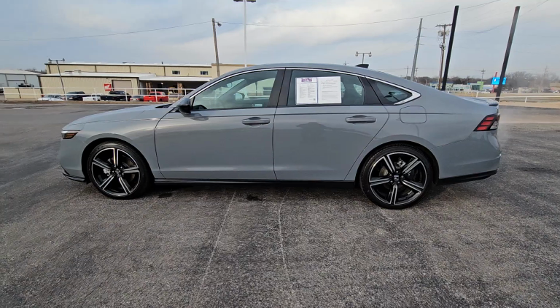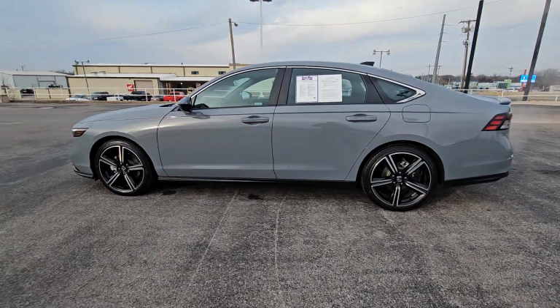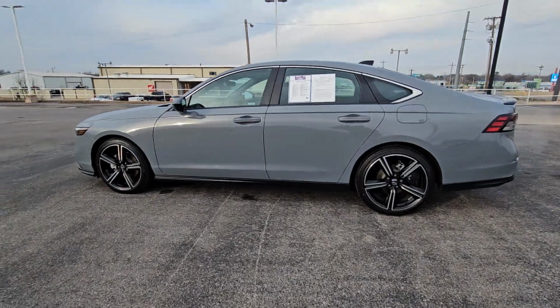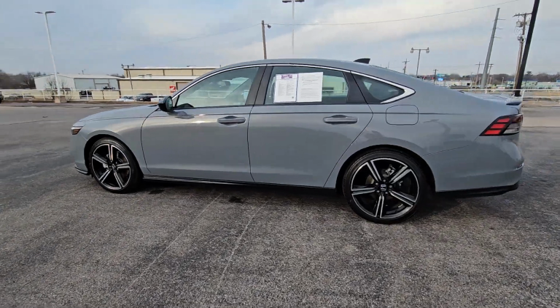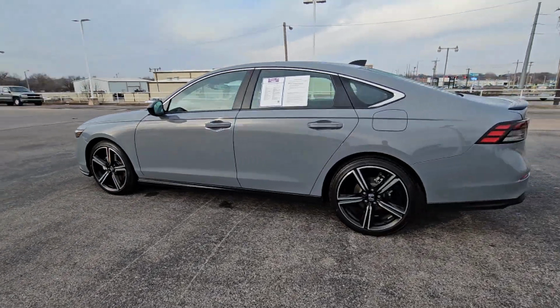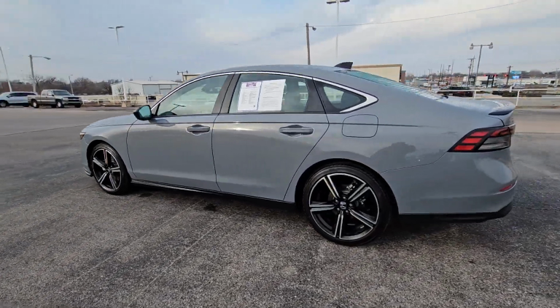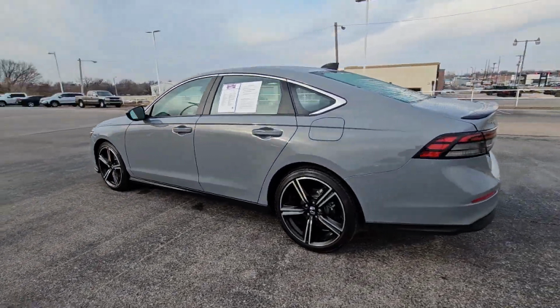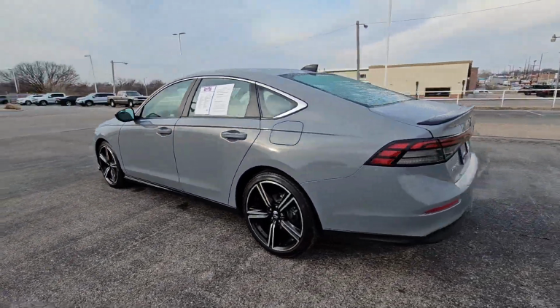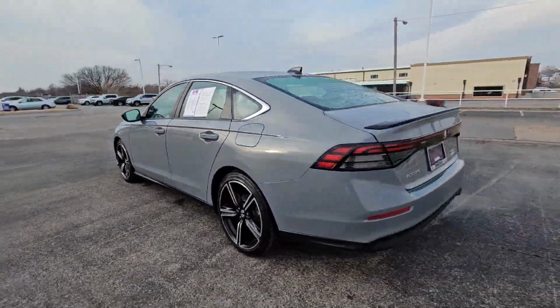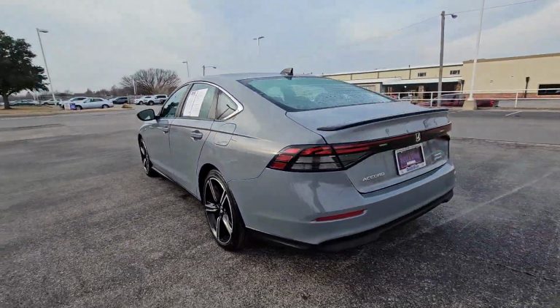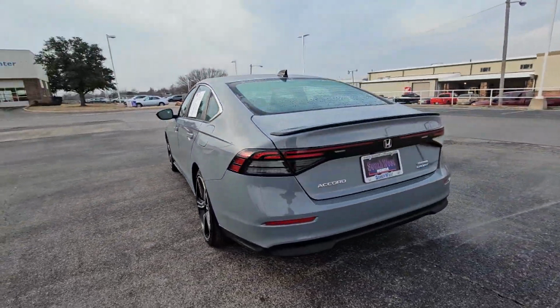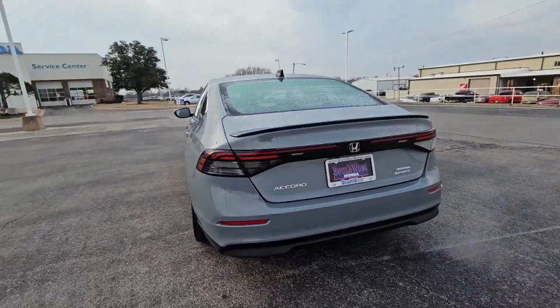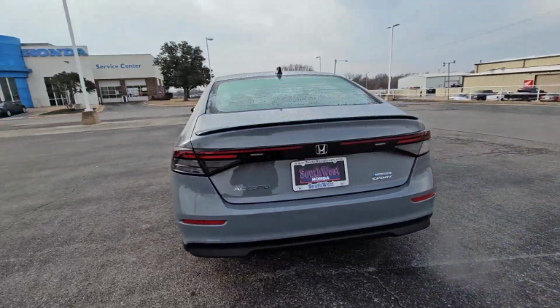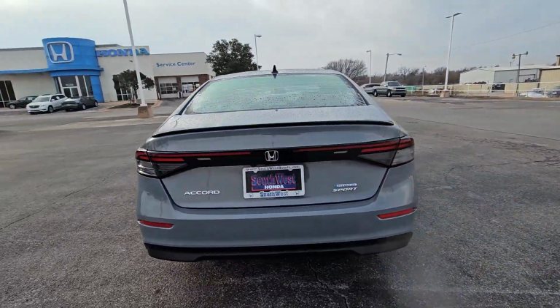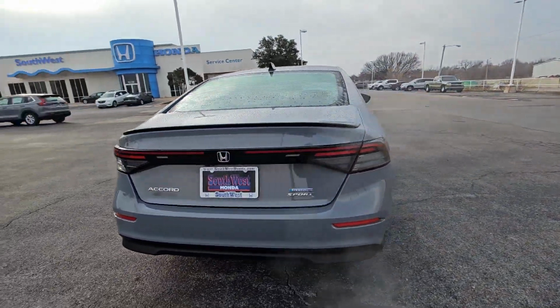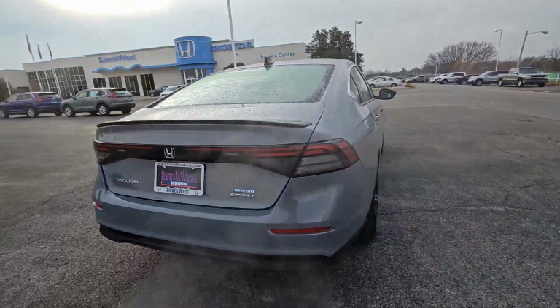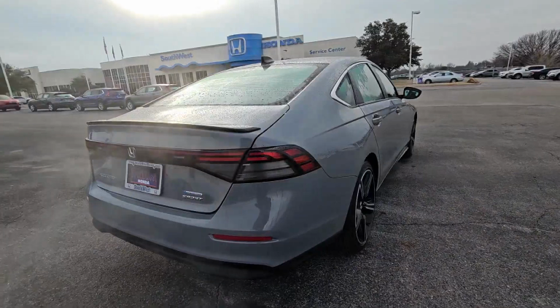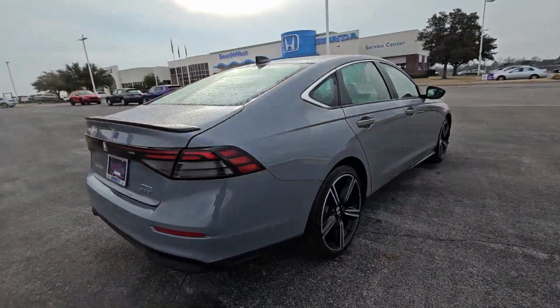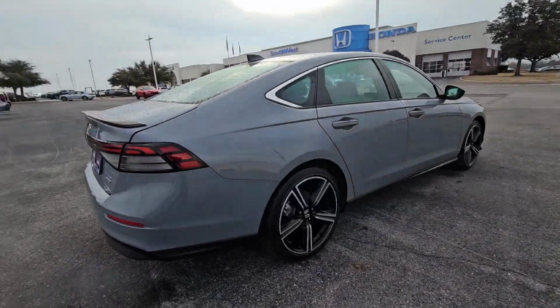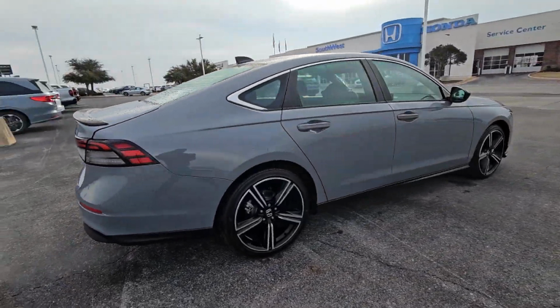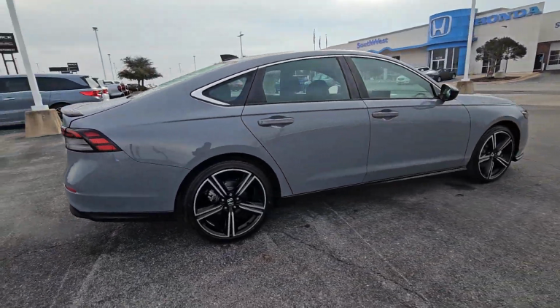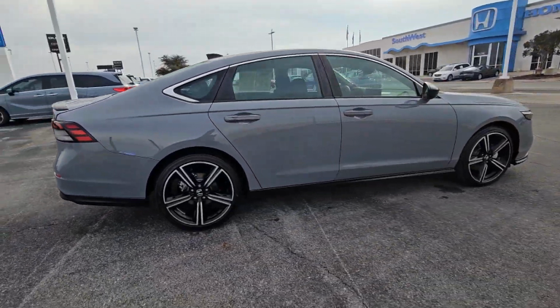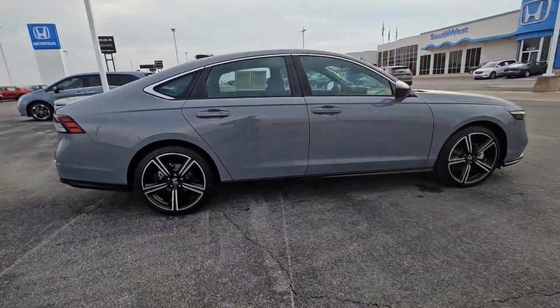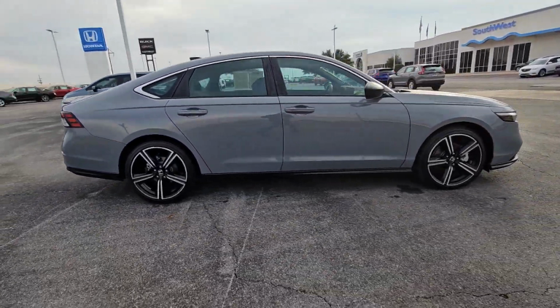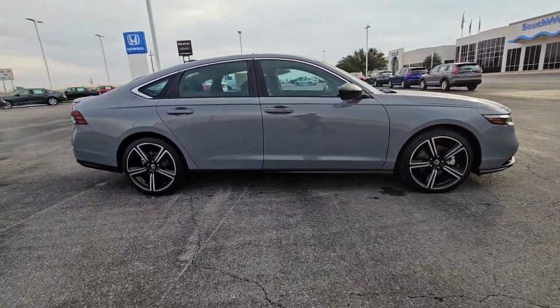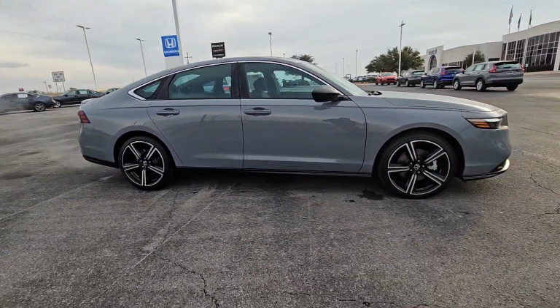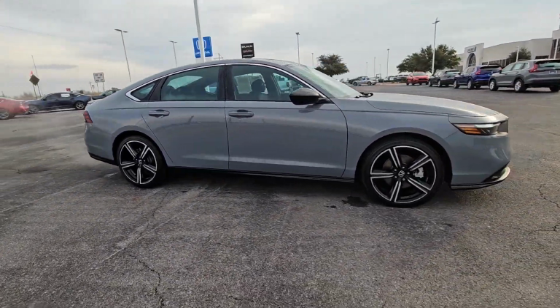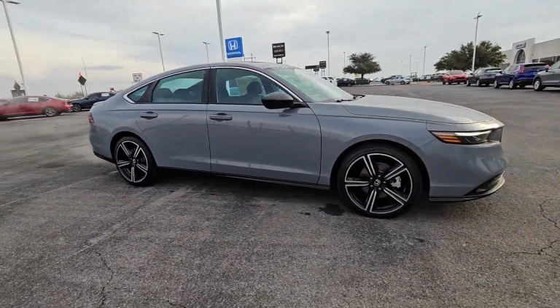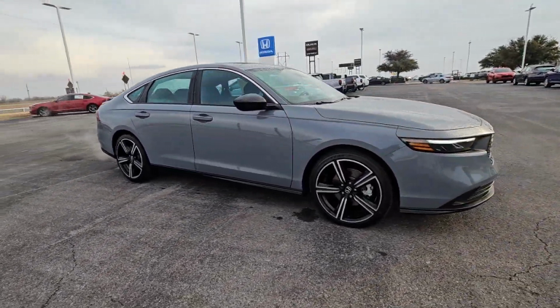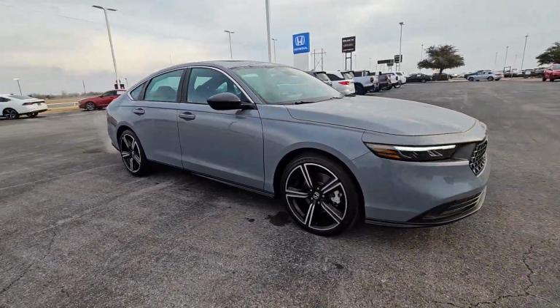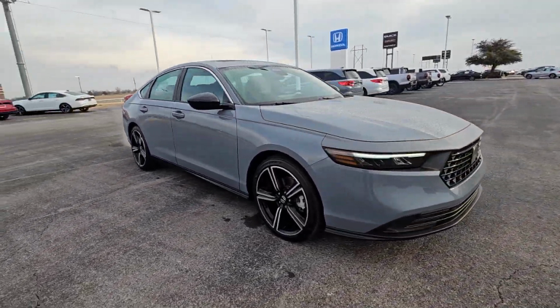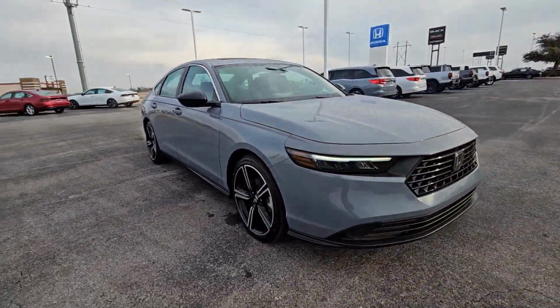Looking for your dream car? It could be the 2023 Honda Accord Hybrid. This vehicle is an outstanding buy with fewer than 10,000 miles on the odometer.